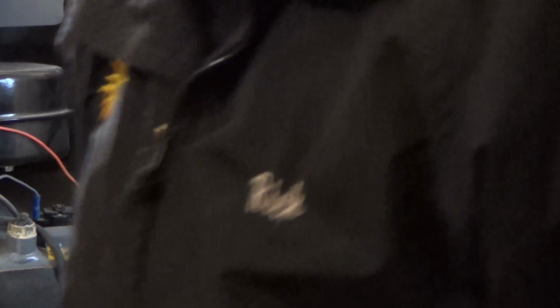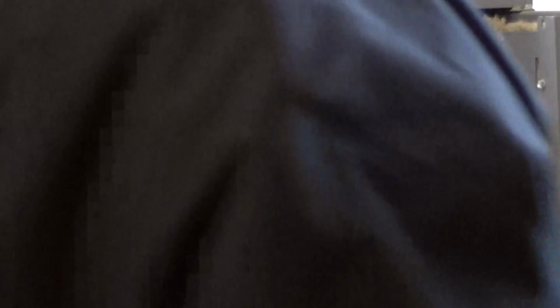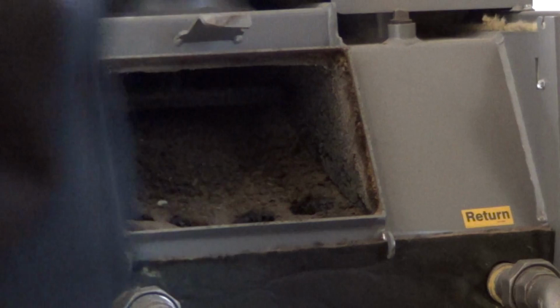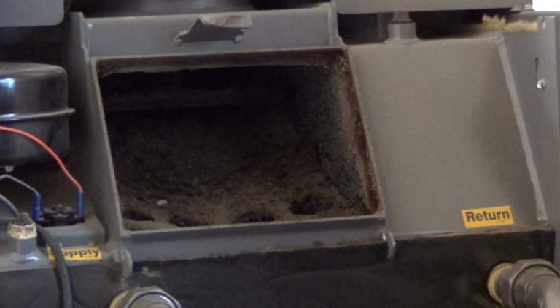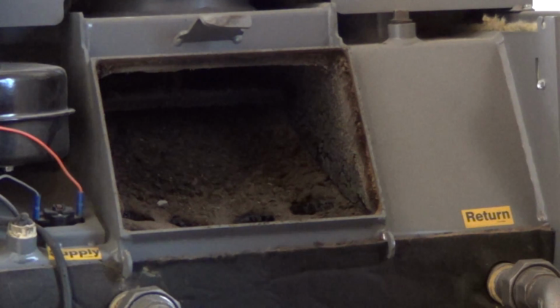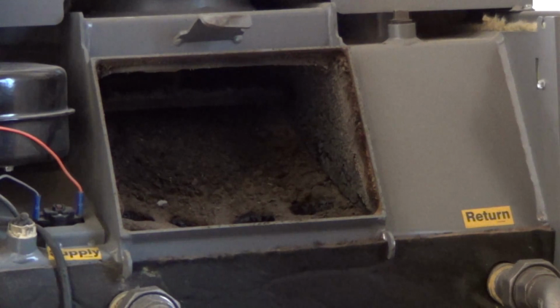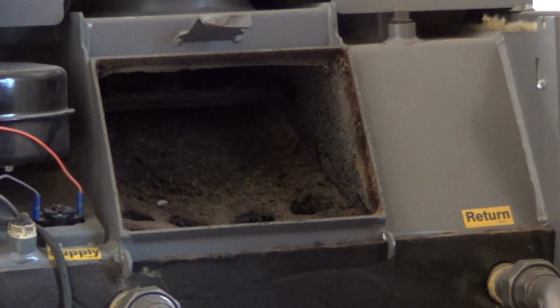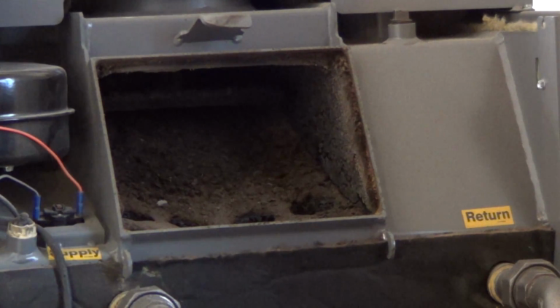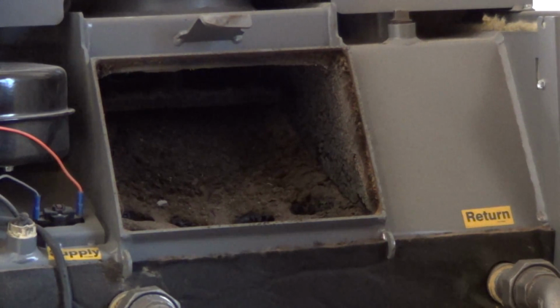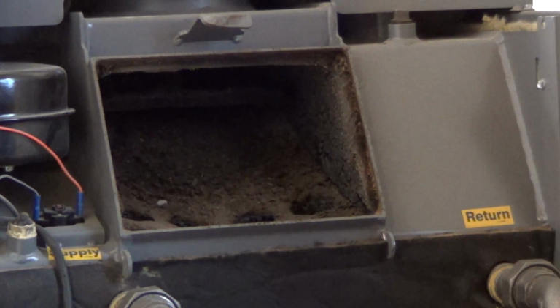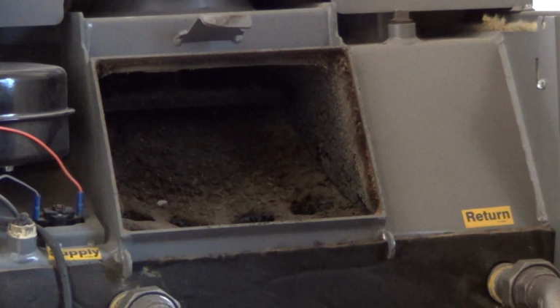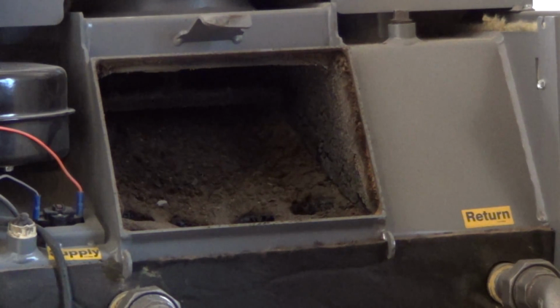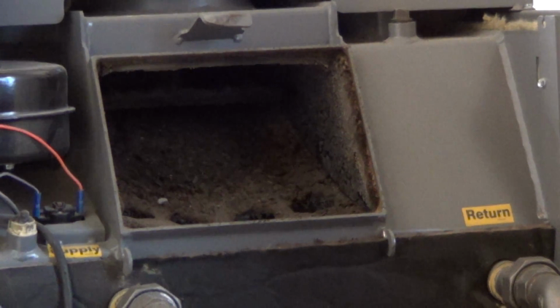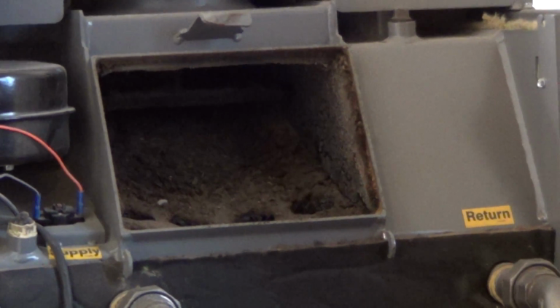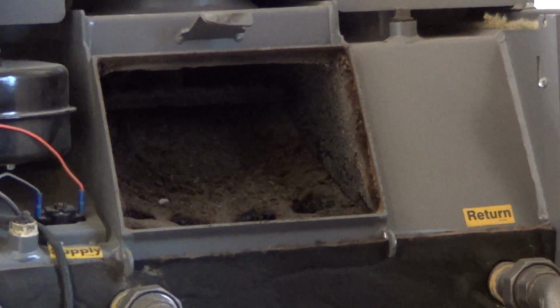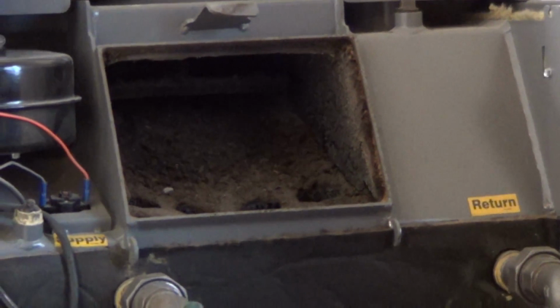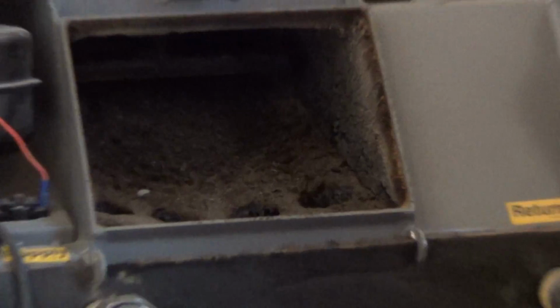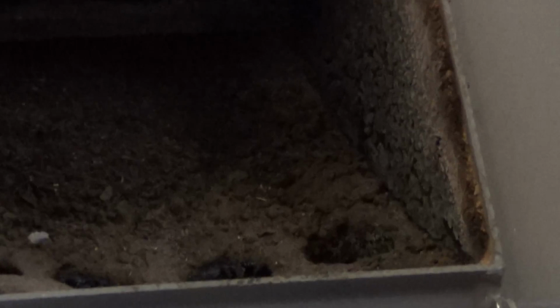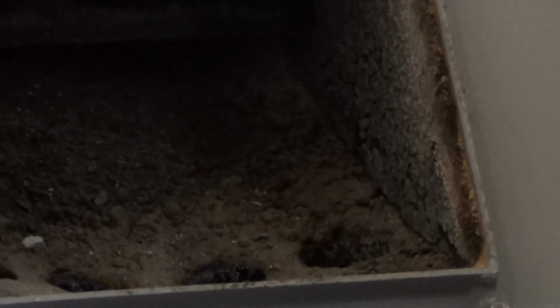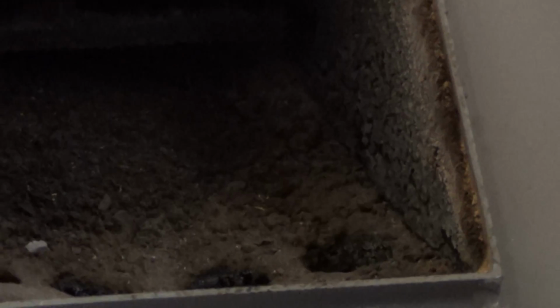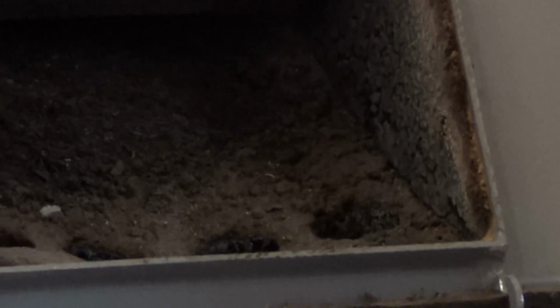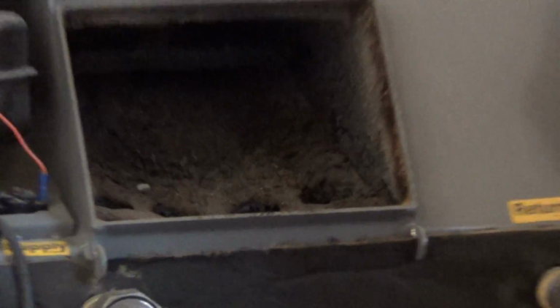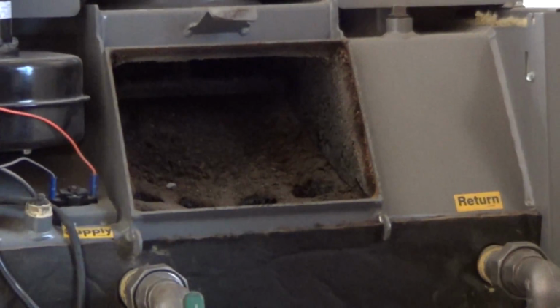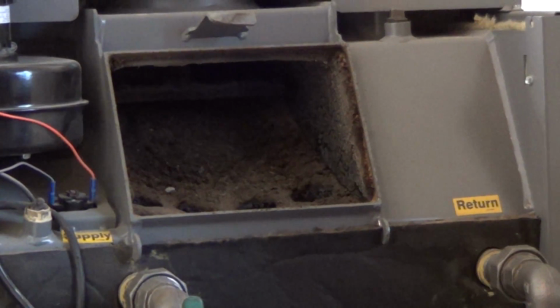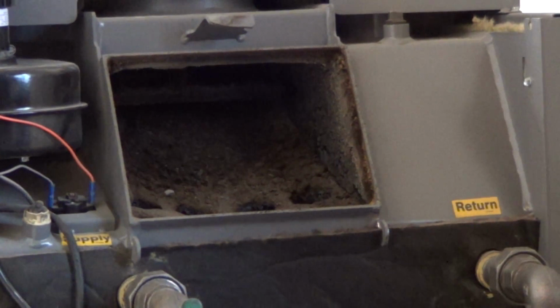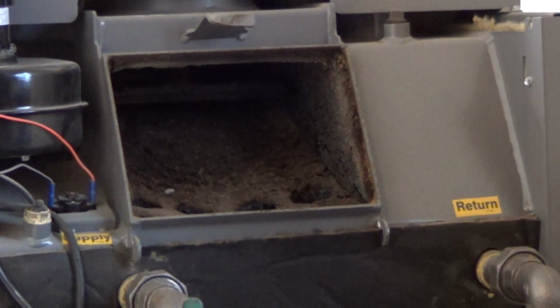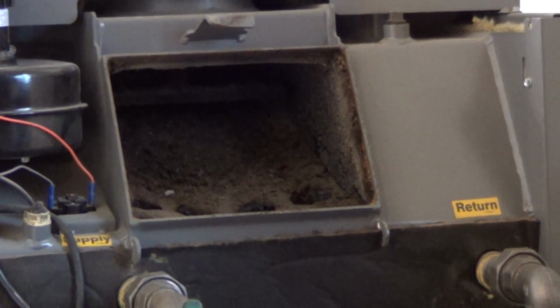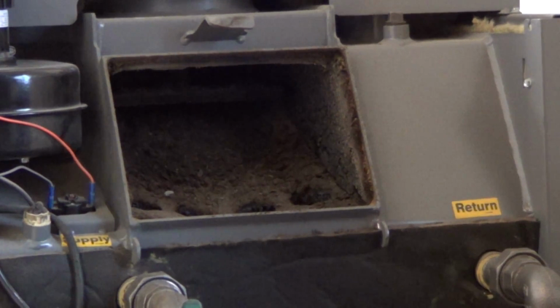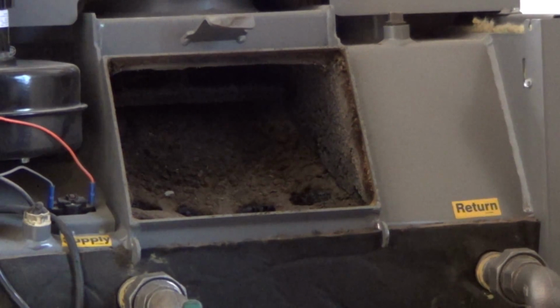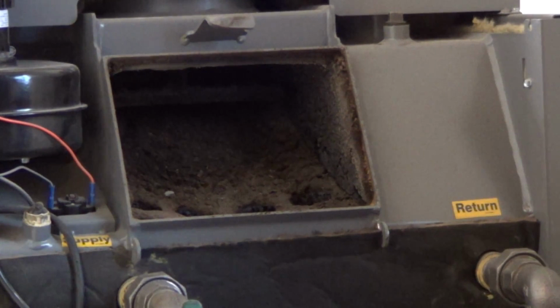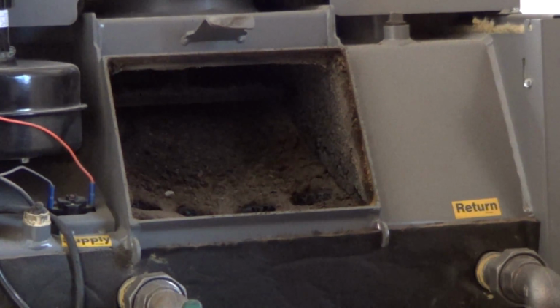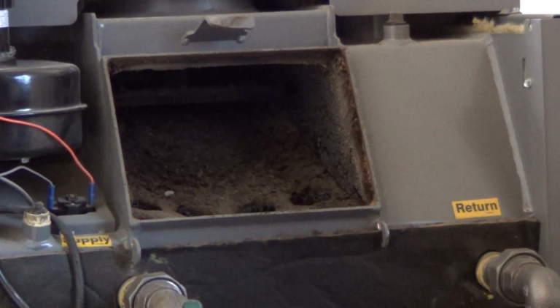There's the tubes that we're going to clean. This is an Elite 100, so there's eight tubes in there, and you can see there's a fair amount of potash.